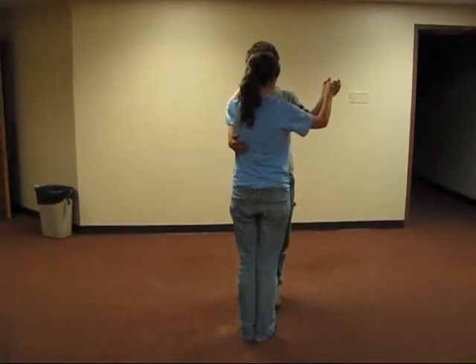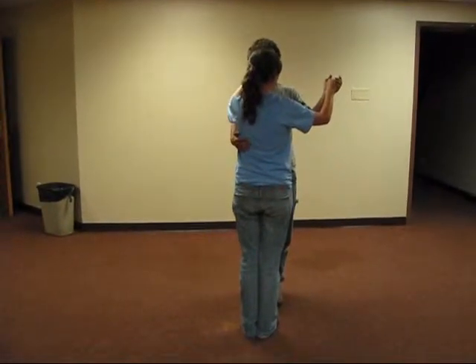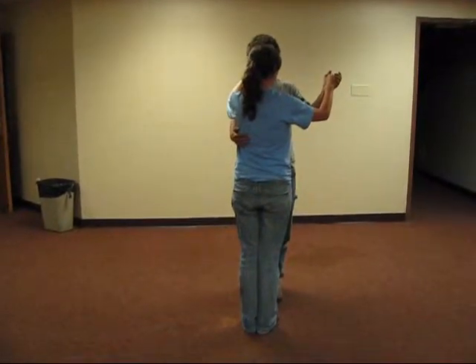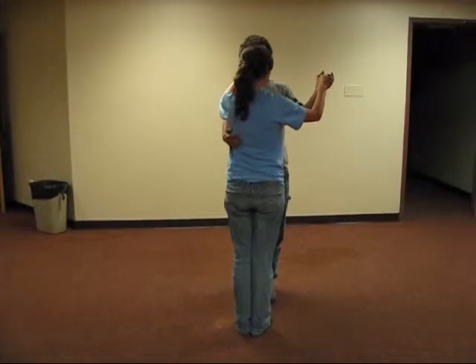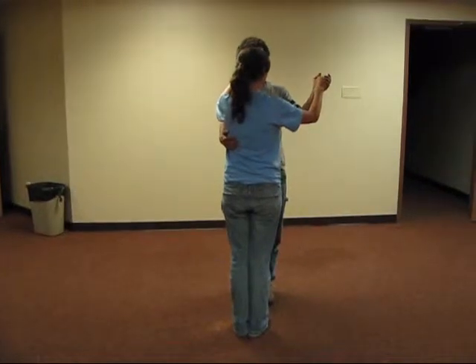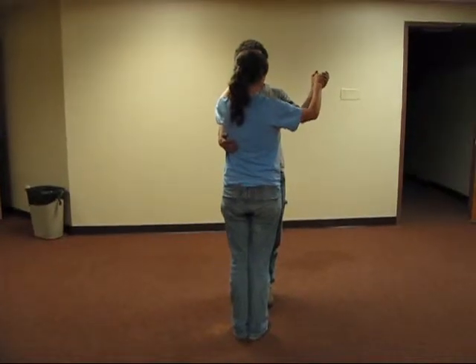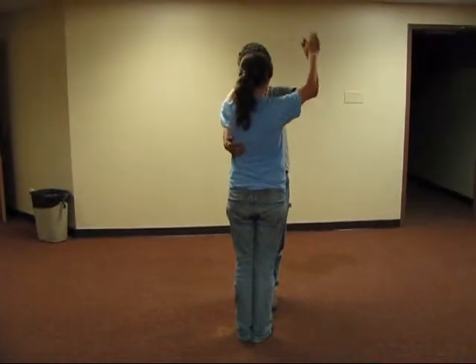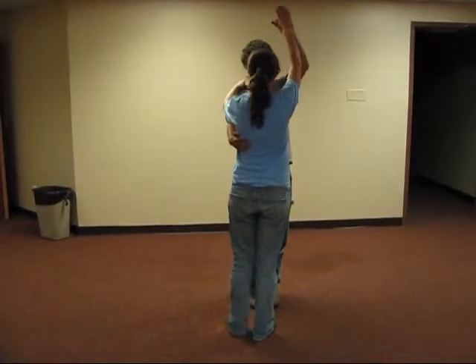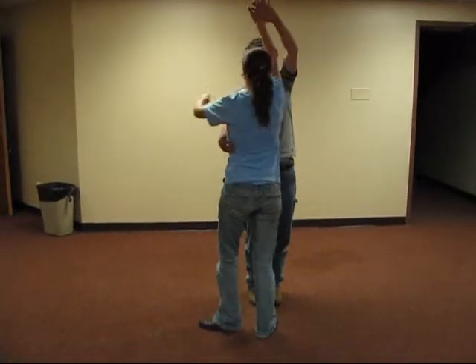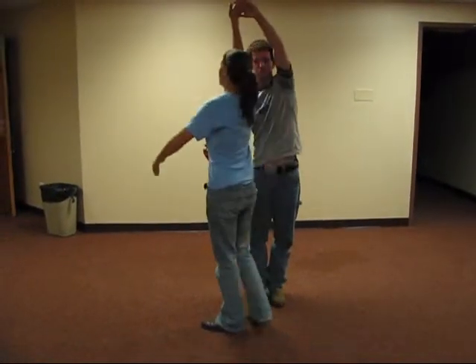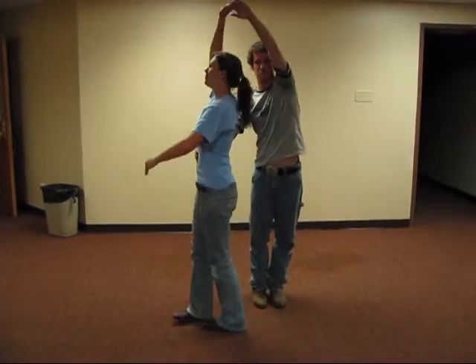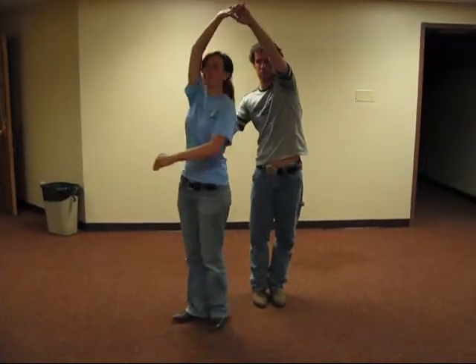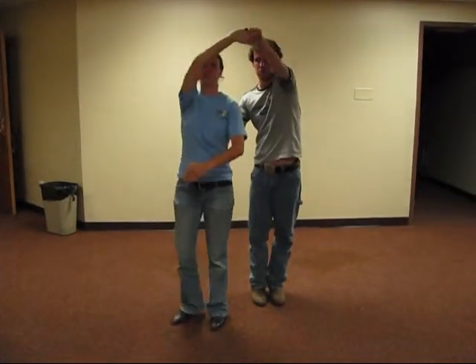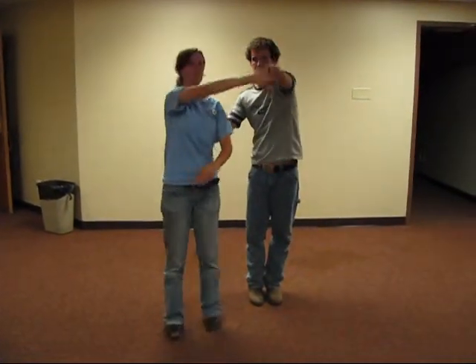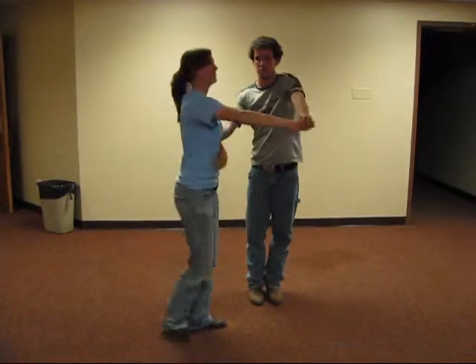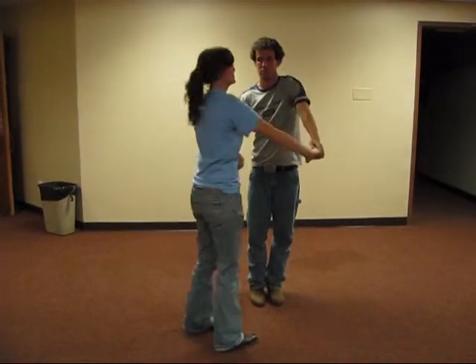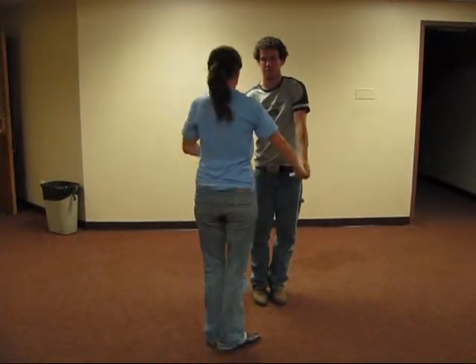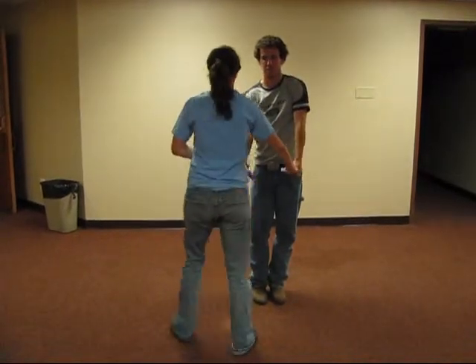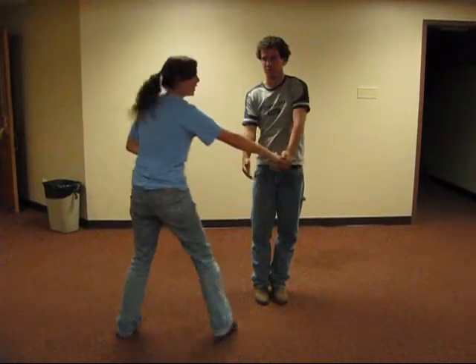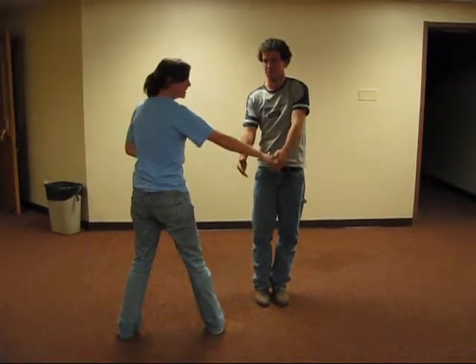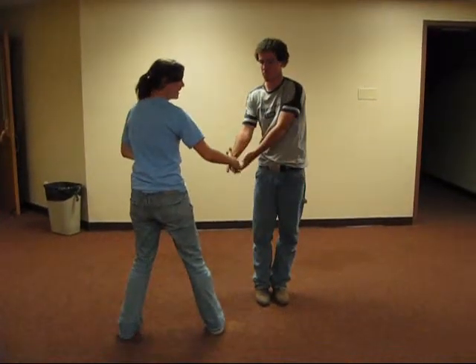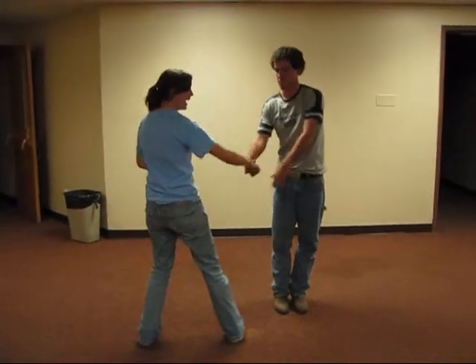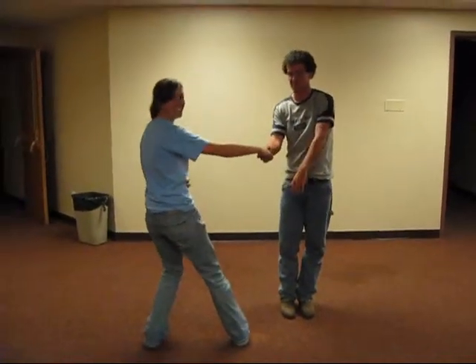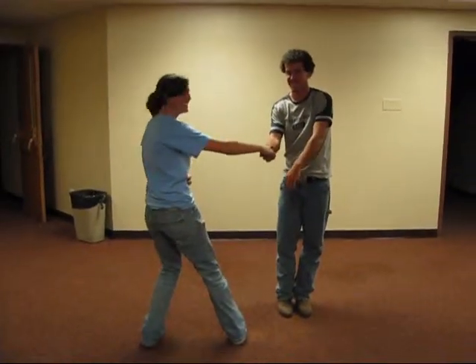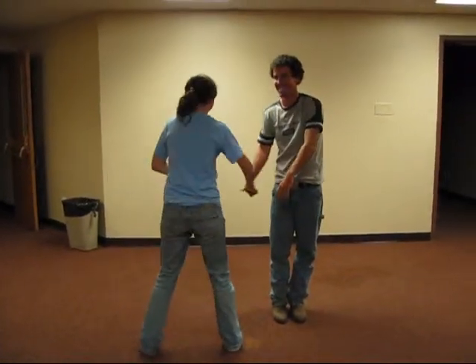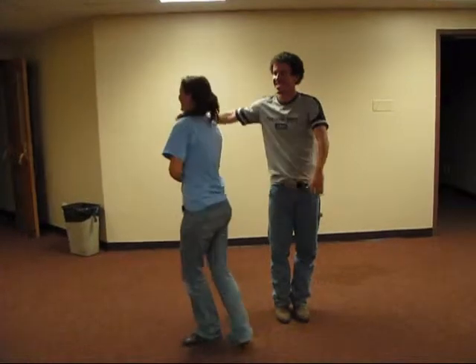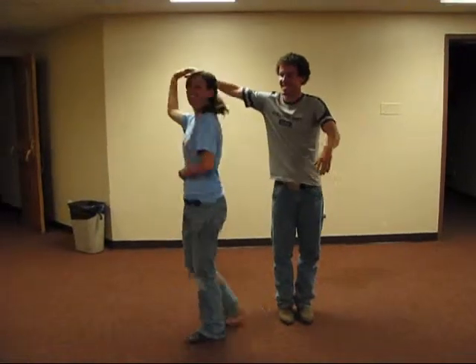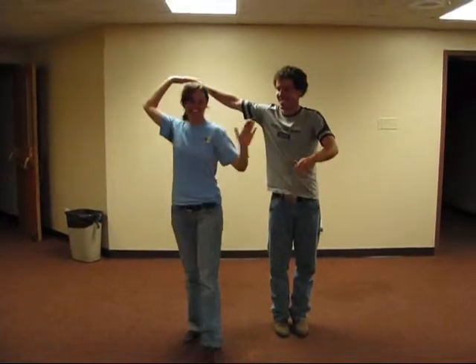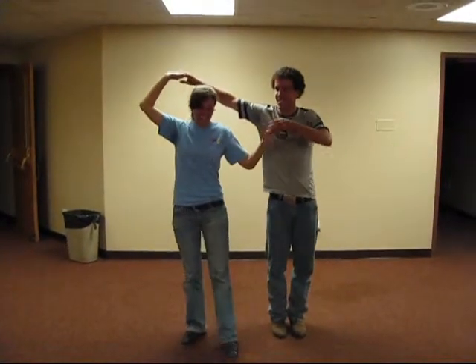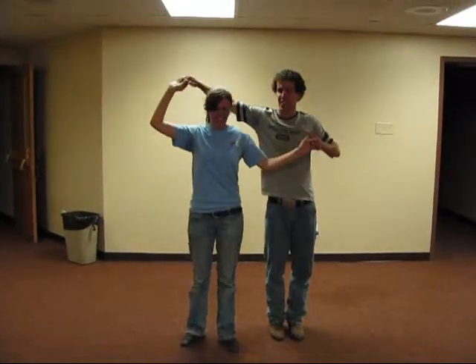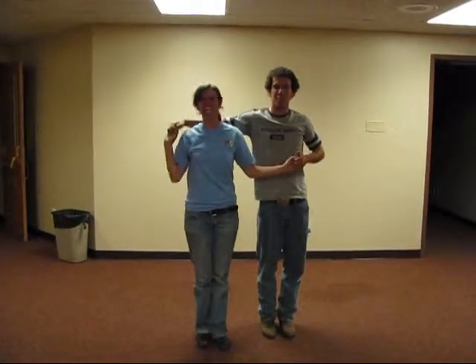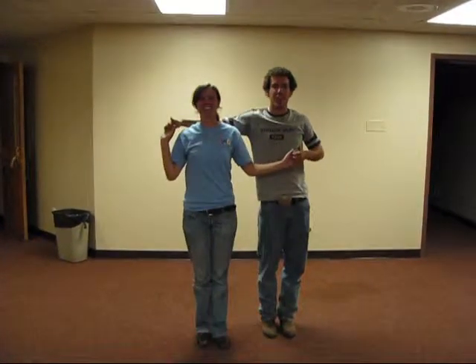You start in dance position, and then you do kind of a half cable car, so that arm goes overhead. You spin, and then you grab the guy's hand like that. And continue to spin and then in box.